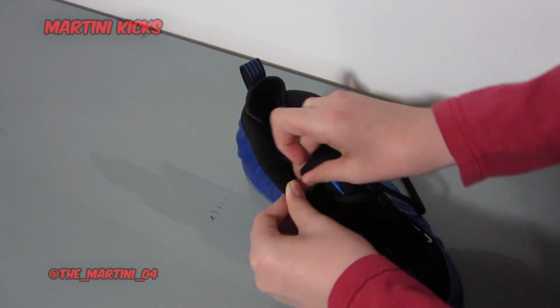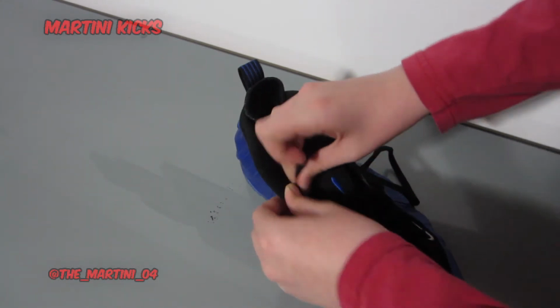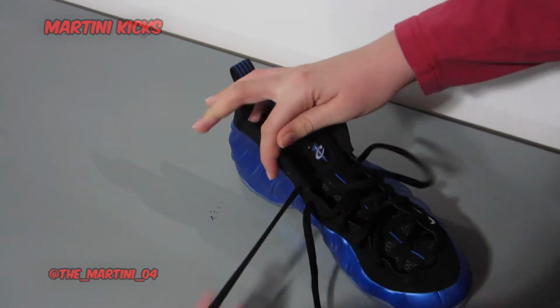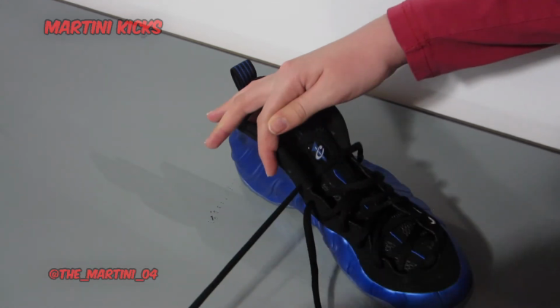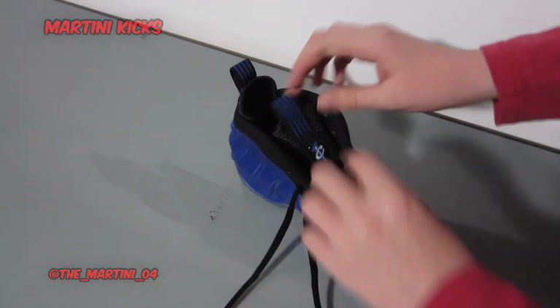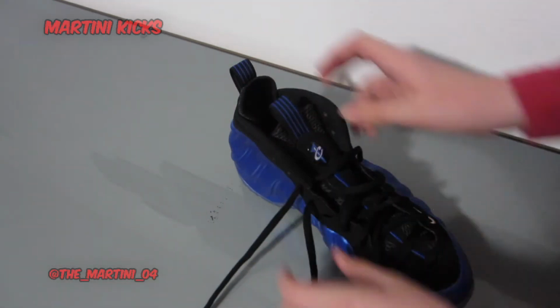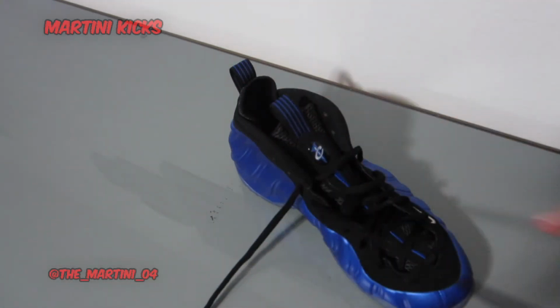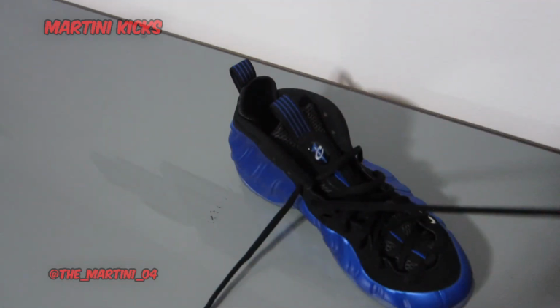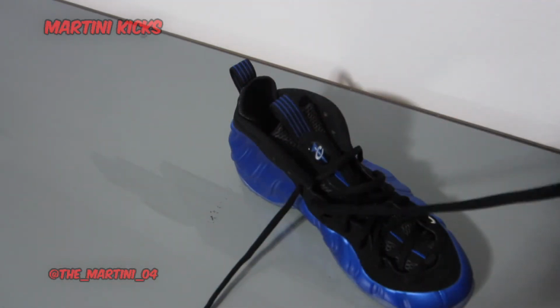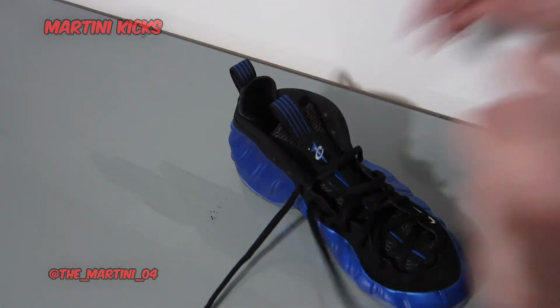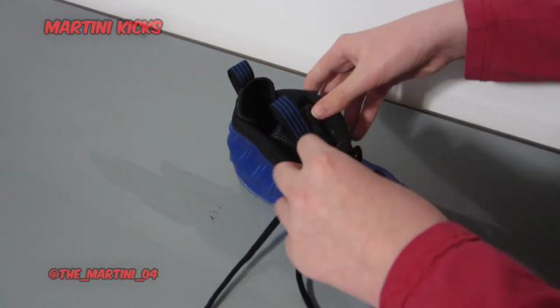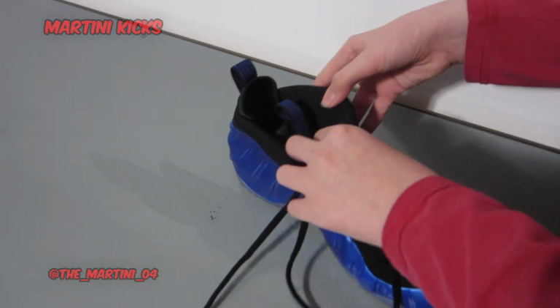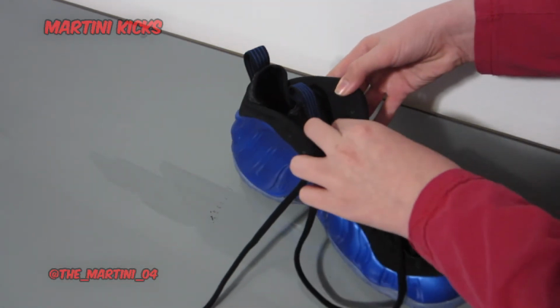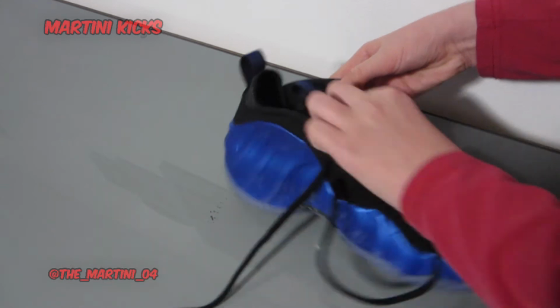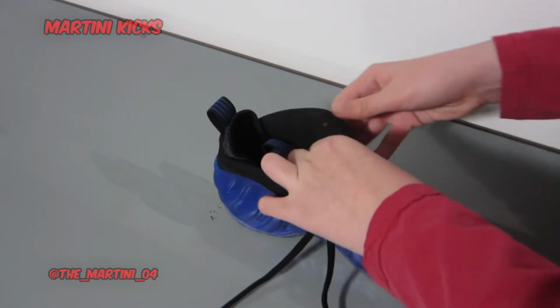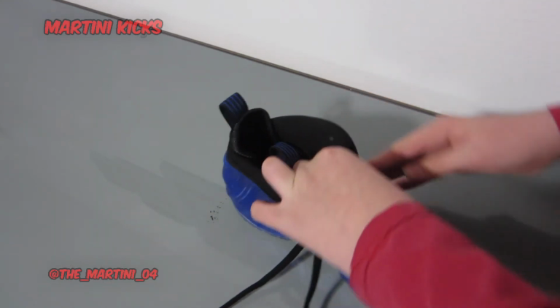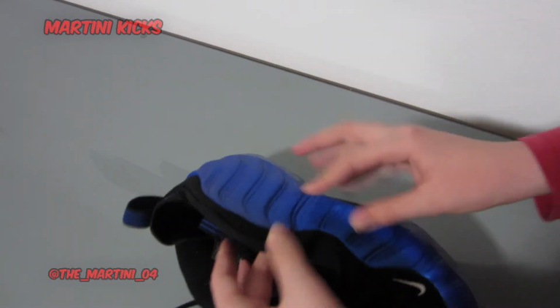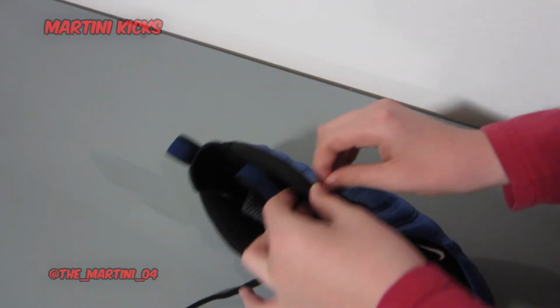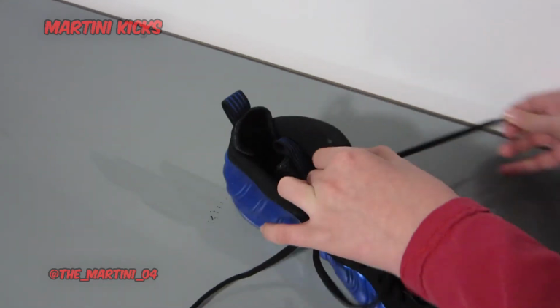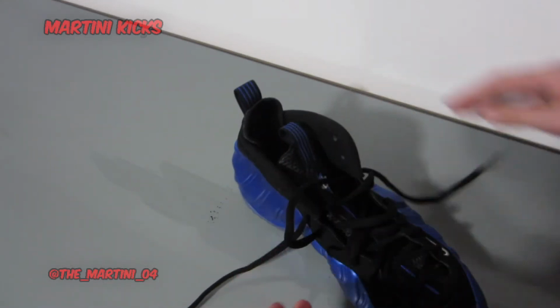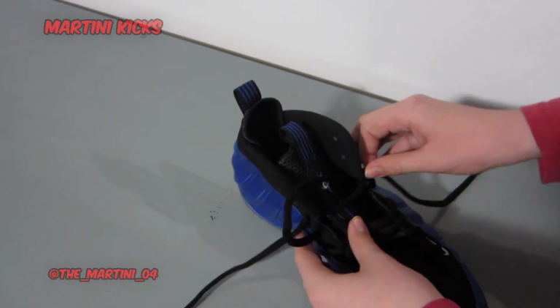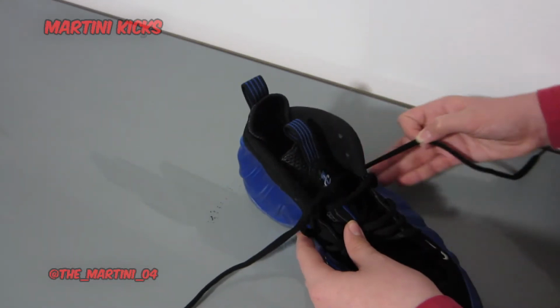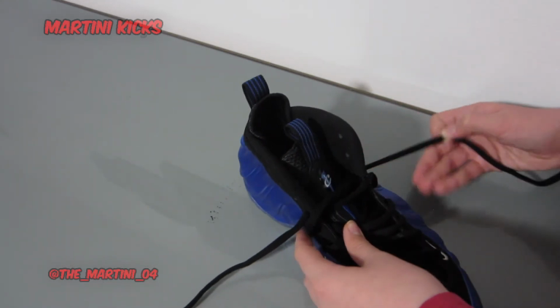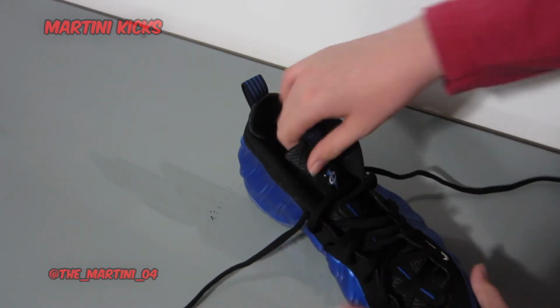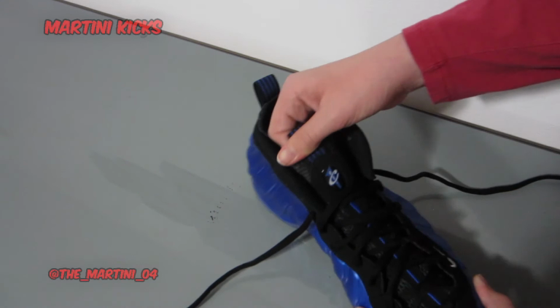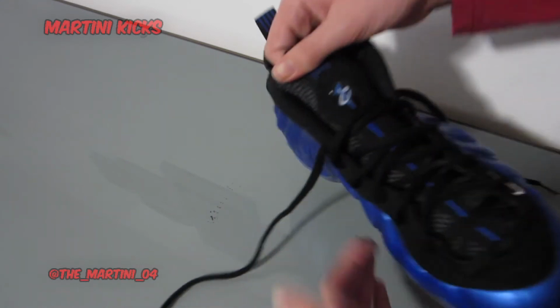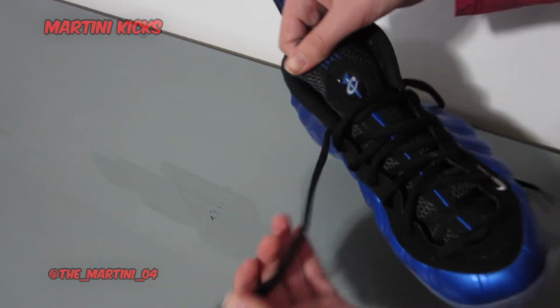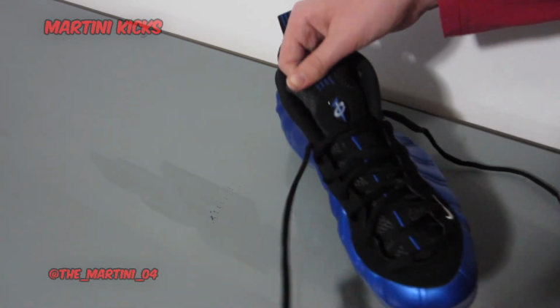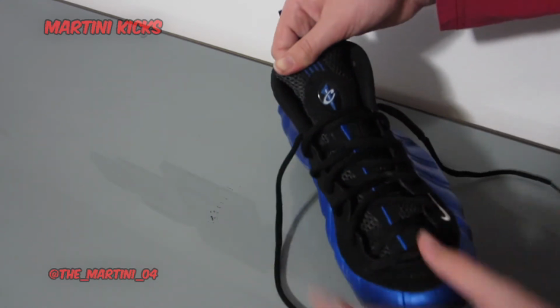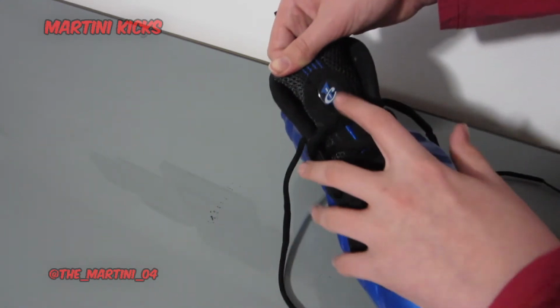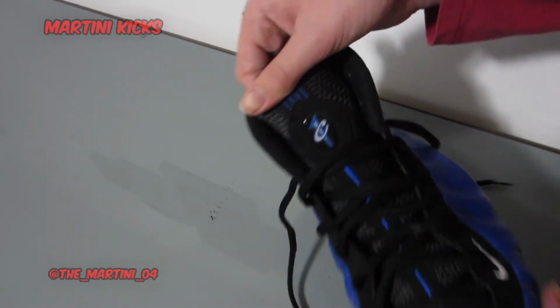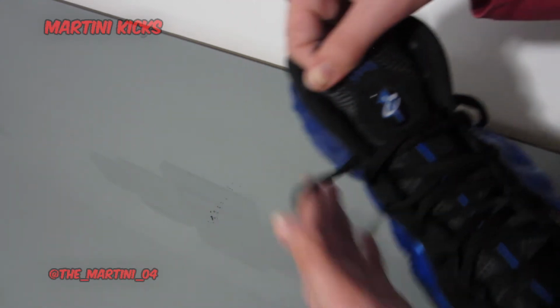Now we're getting closer up, and on the other shoe I had to utilize every single hole — I would have rather not done that. Ideally, if I could lace them up to here, it would be really nice to have a little Penny logo show.